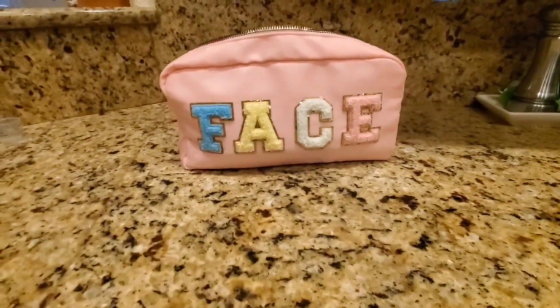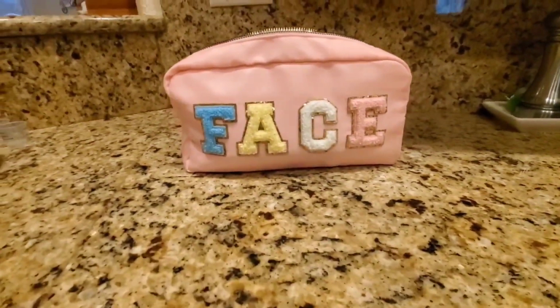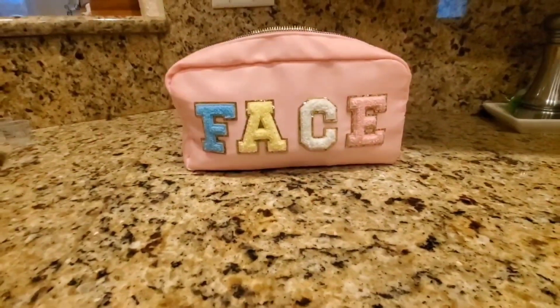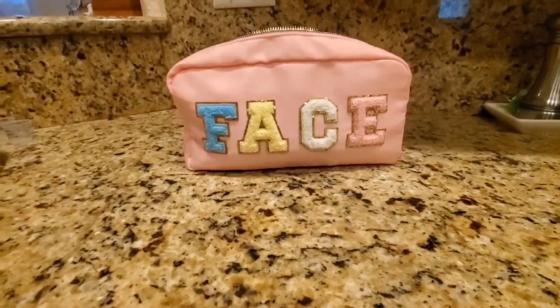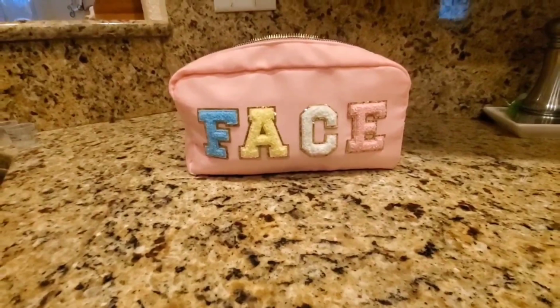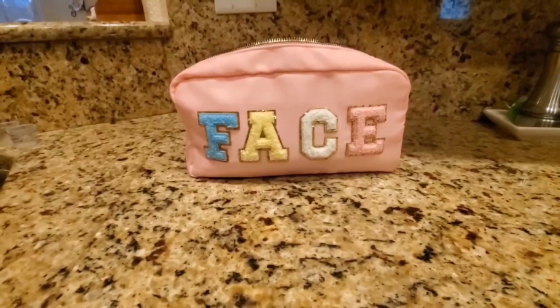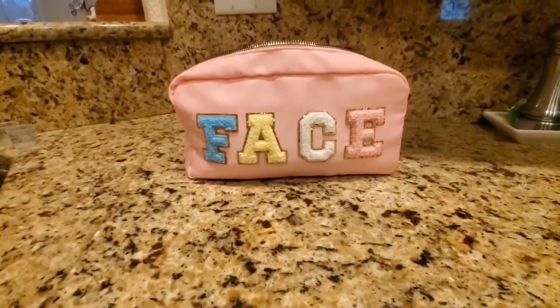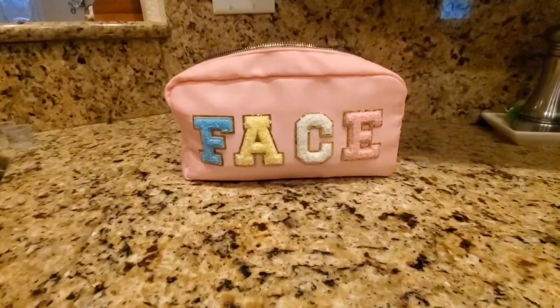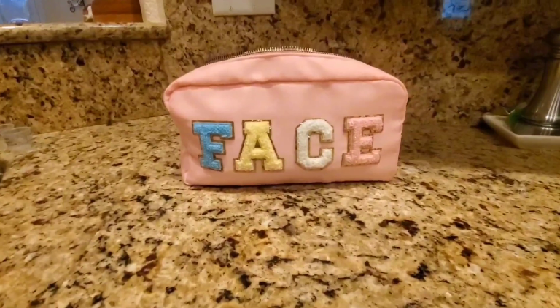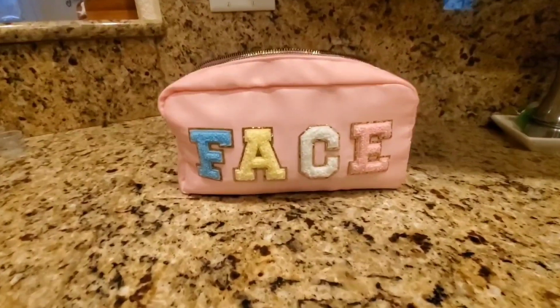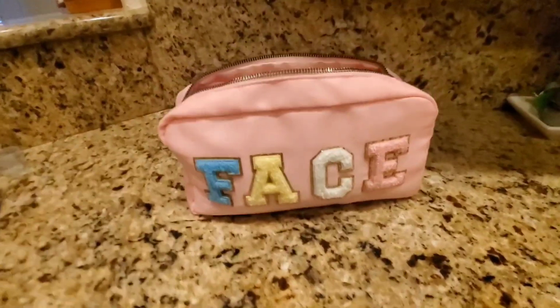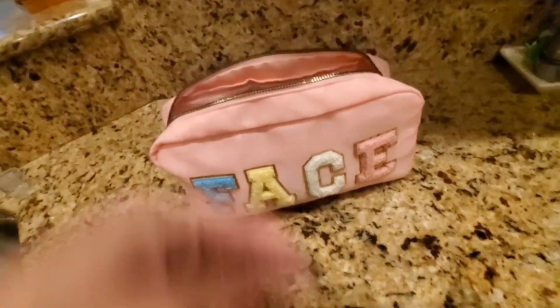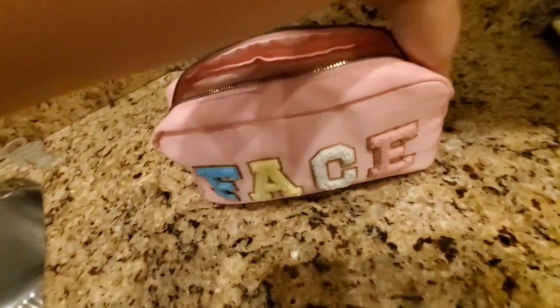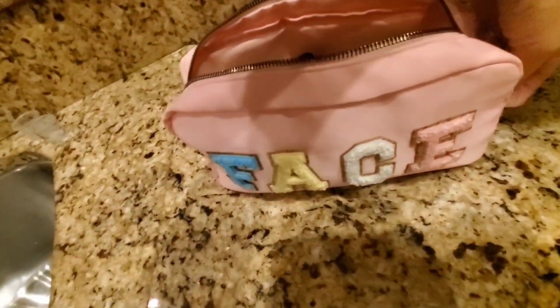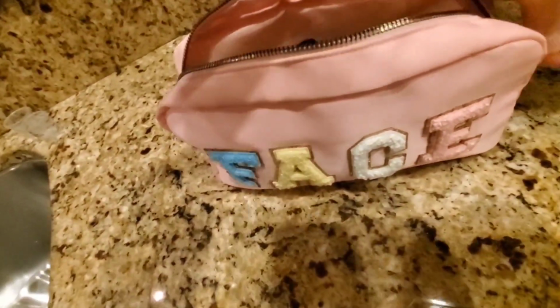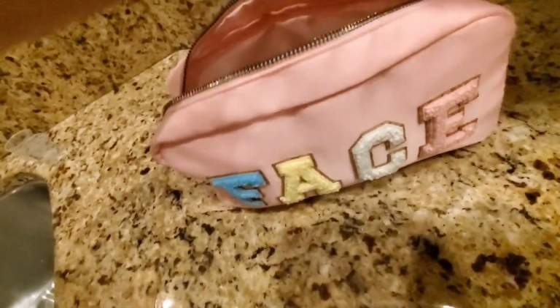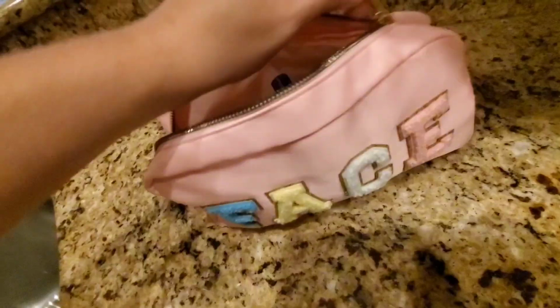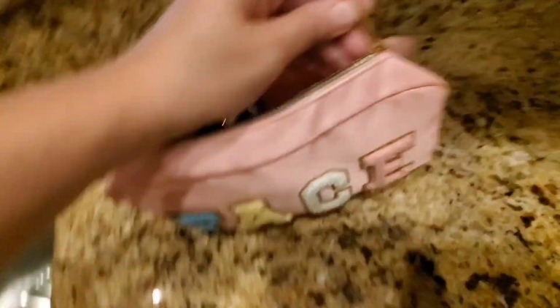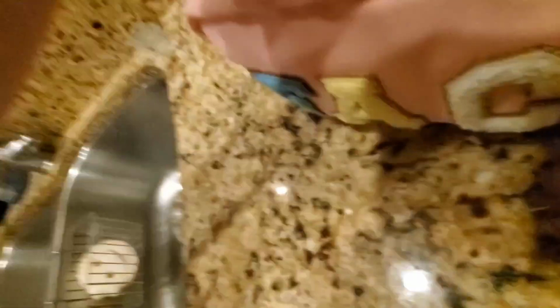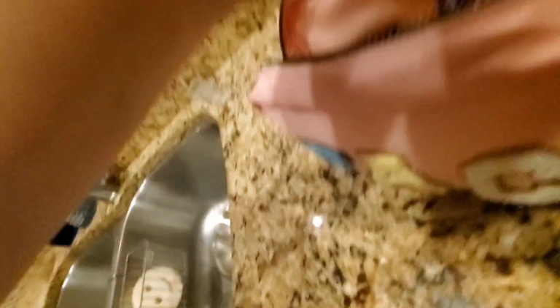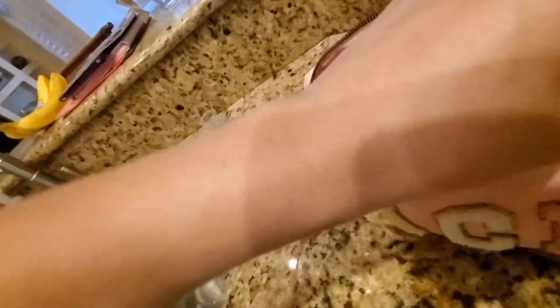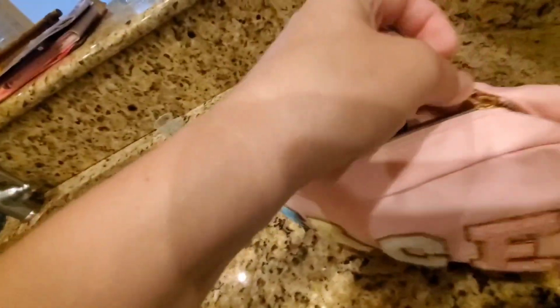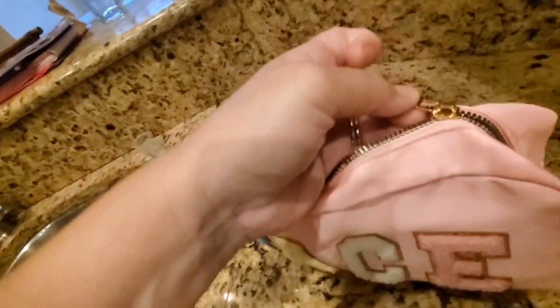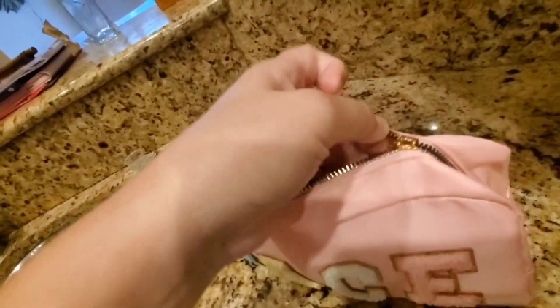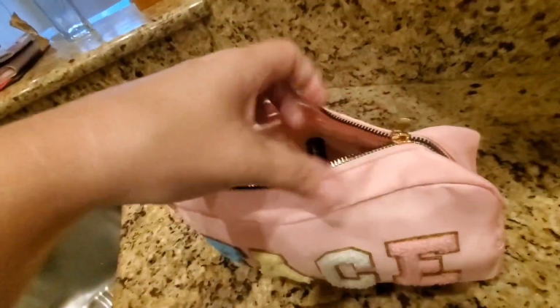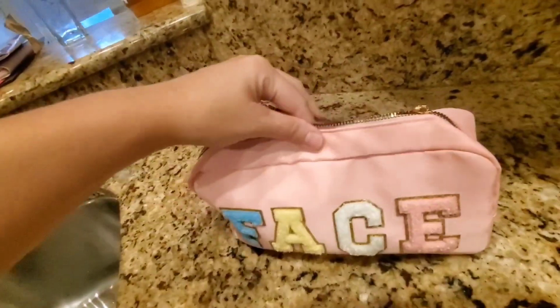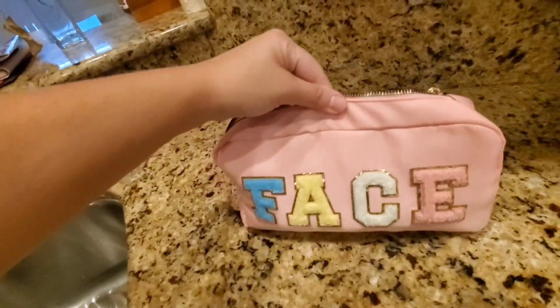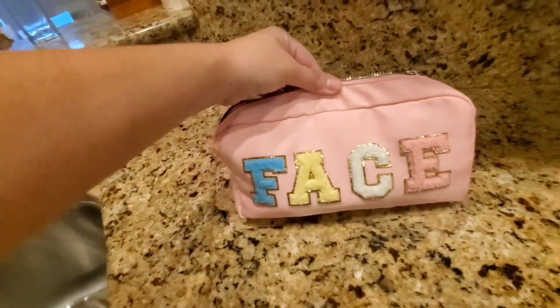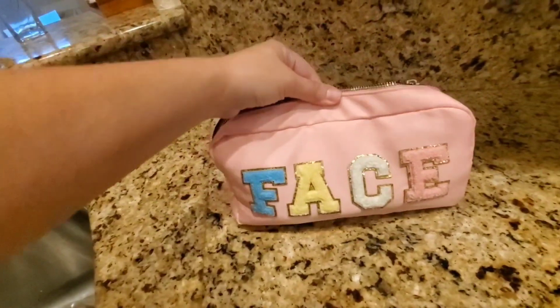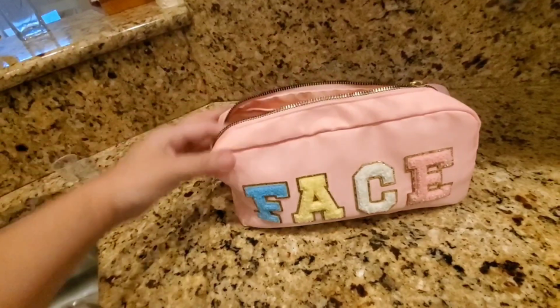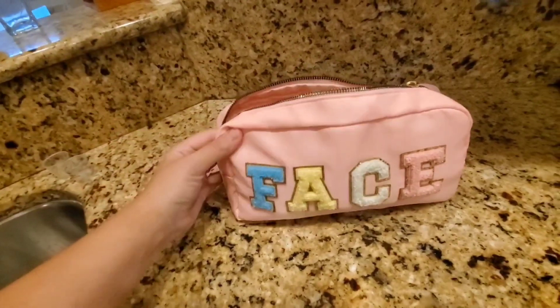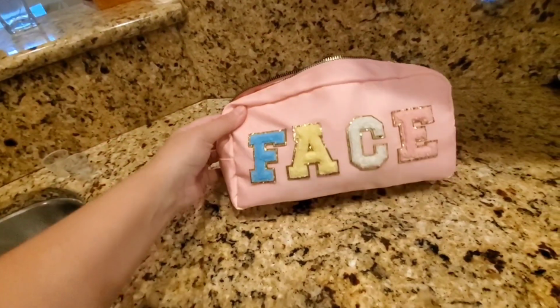We've been traveling more and I just needed something to hold all those things, and this has worked out perfect. It has a very nice zipper — a little hard to do one-handed here at the moment, but it zips very easily.